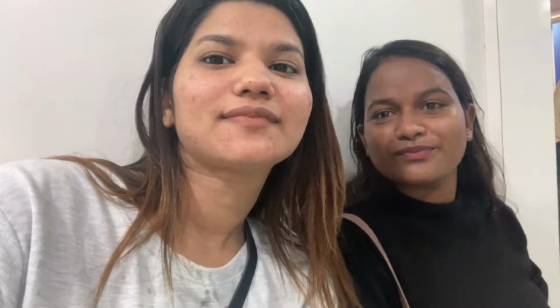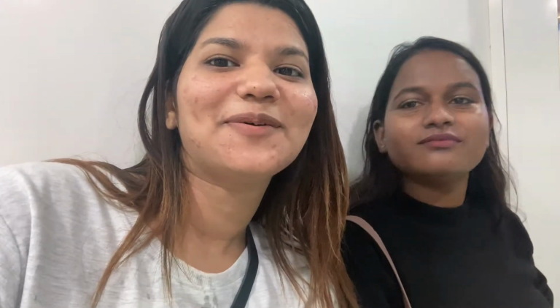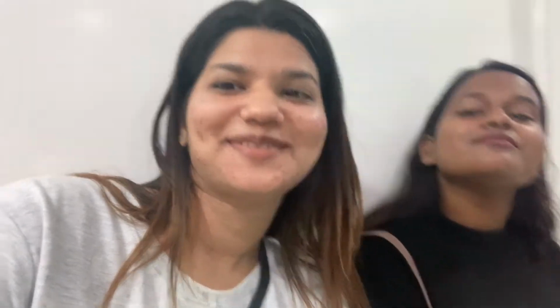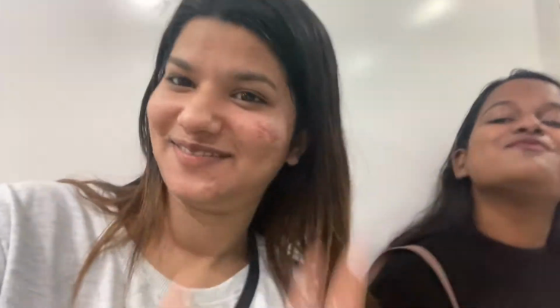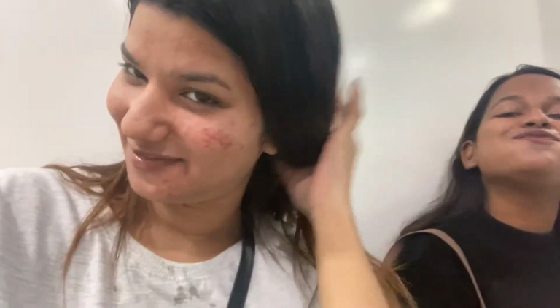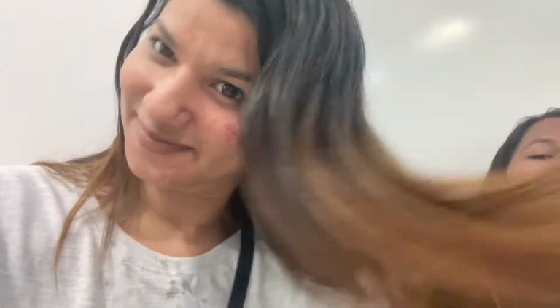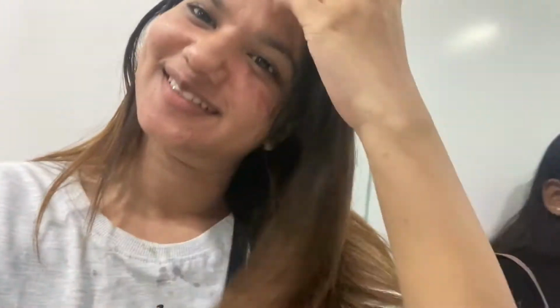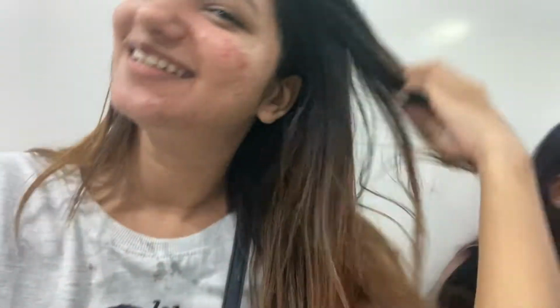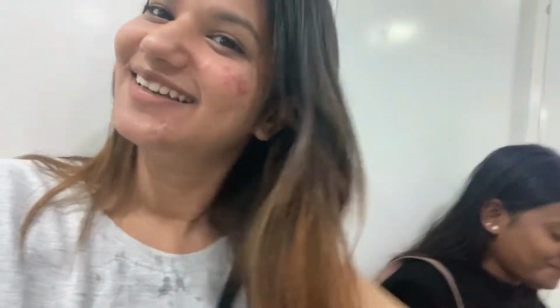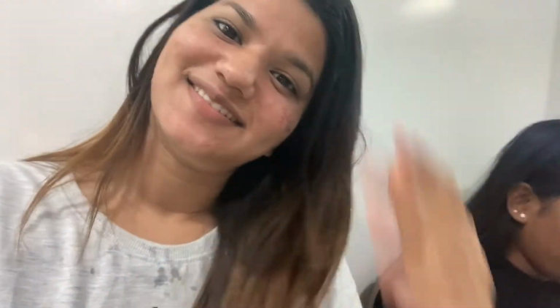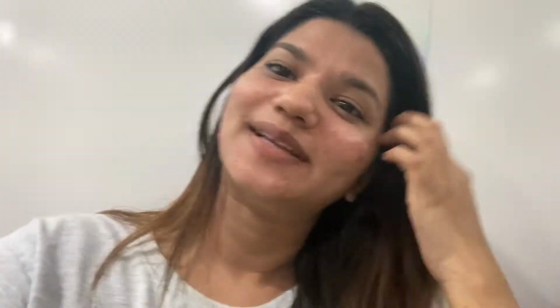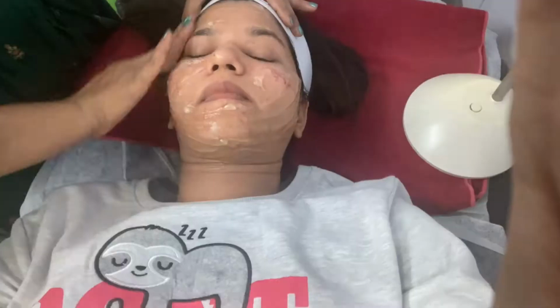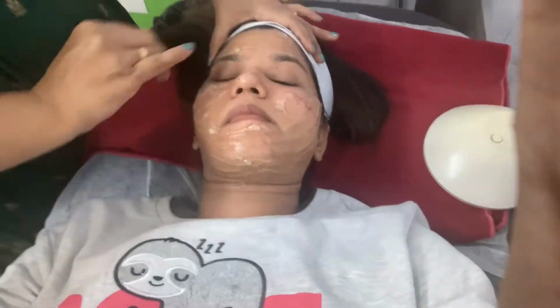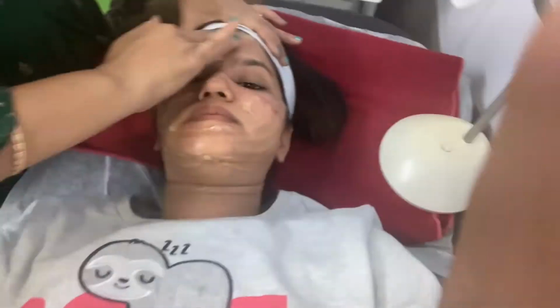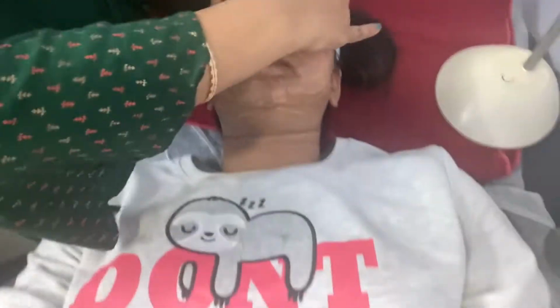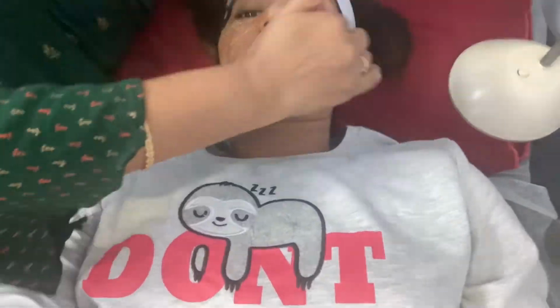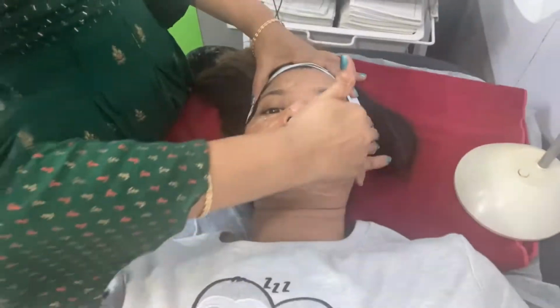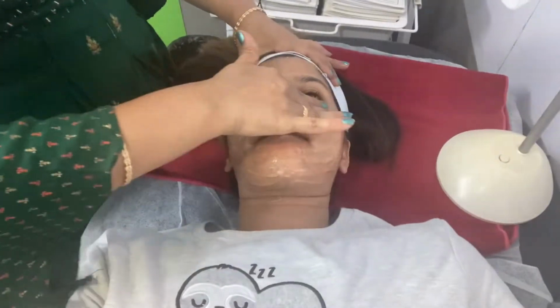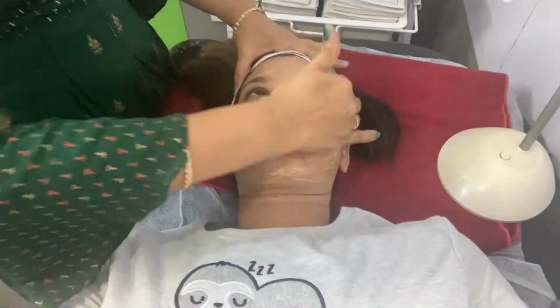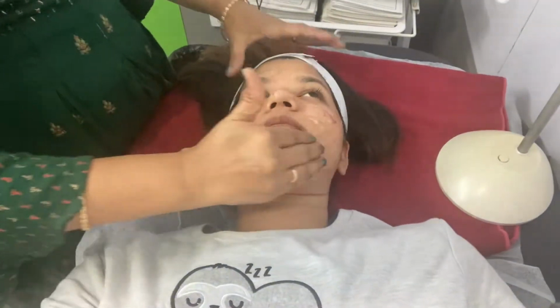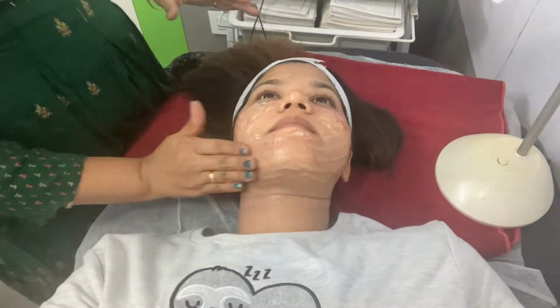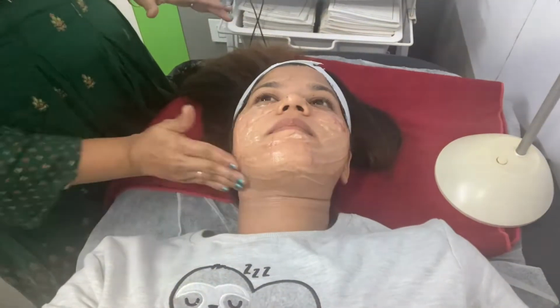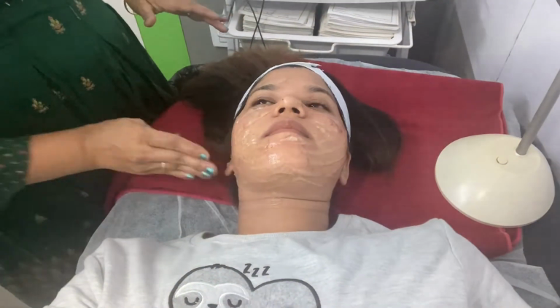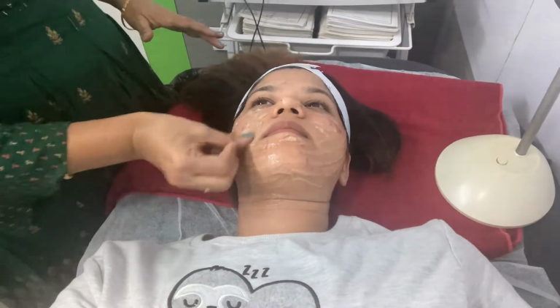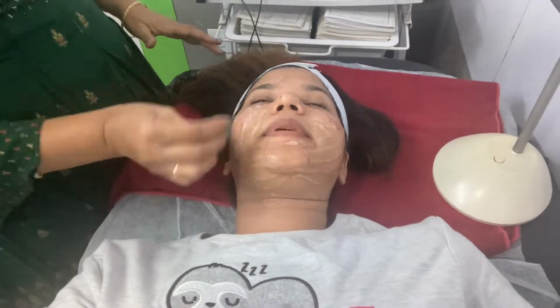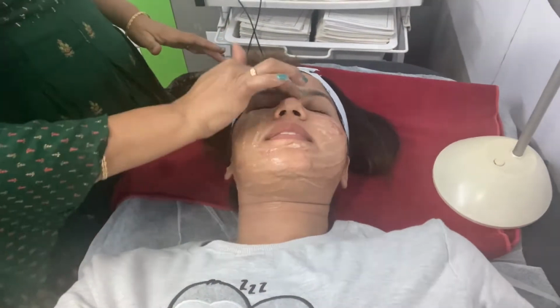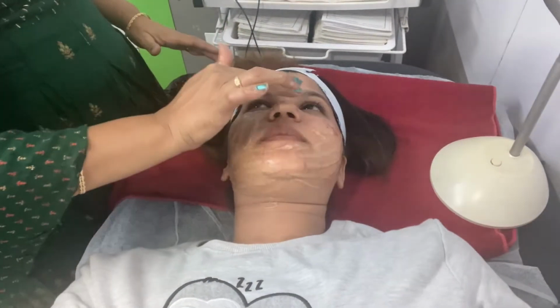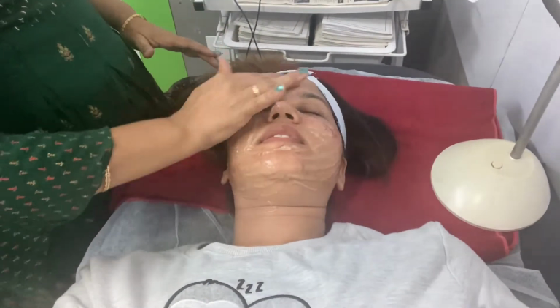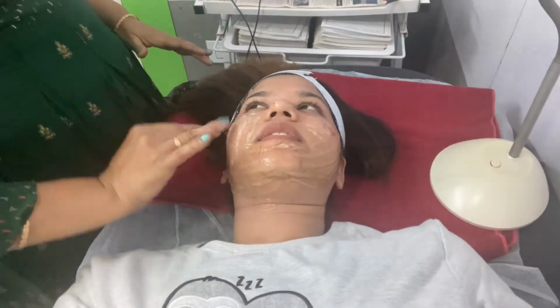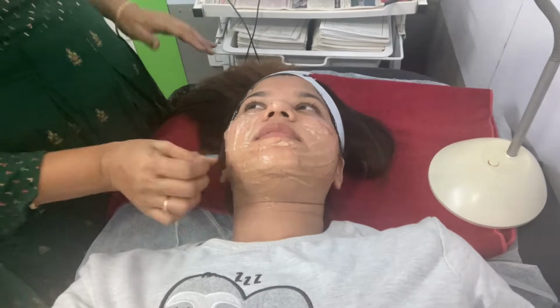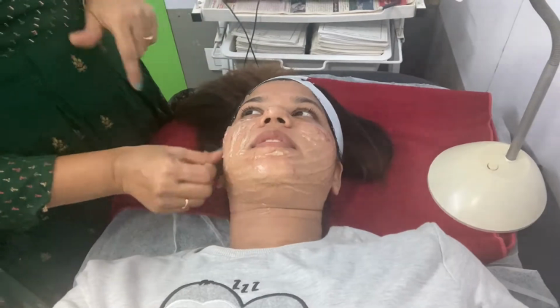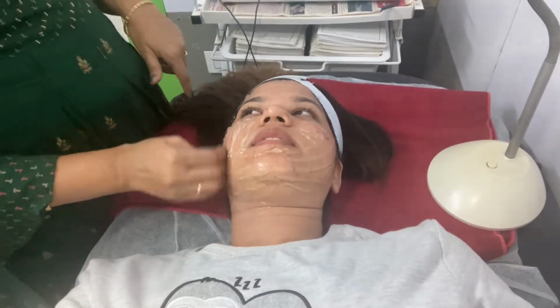They applied moisturizer onto my face to make it more supple and they cleansed my face. Then the procedure is that they applied something — I don't know what it is, a gel kind of thing — they applied it on my full face.